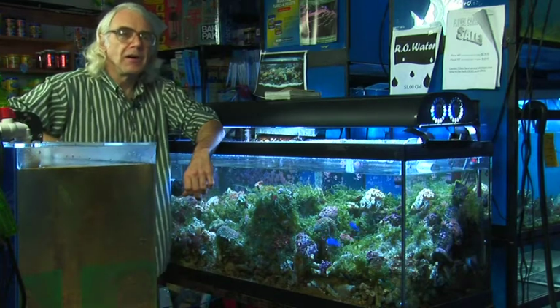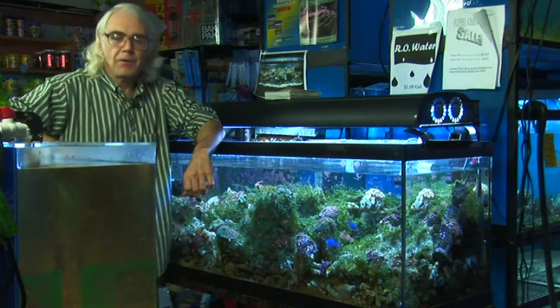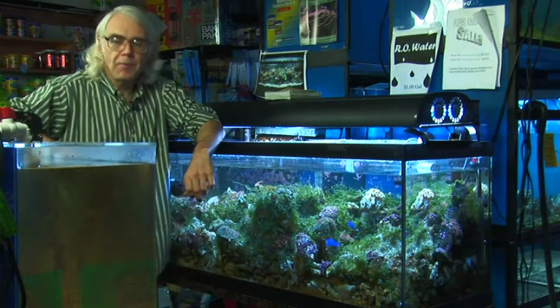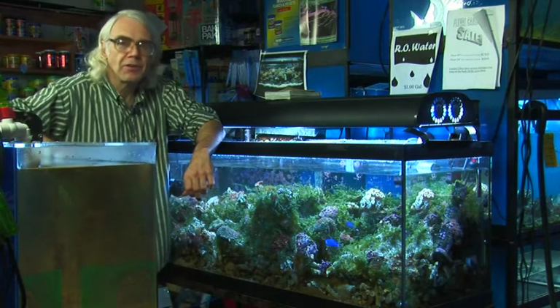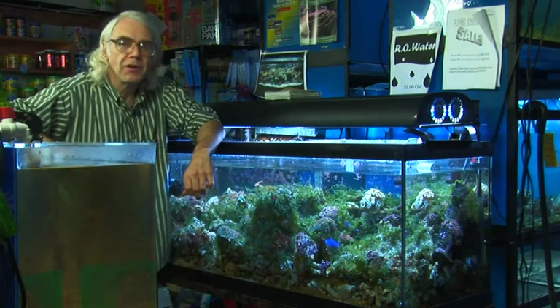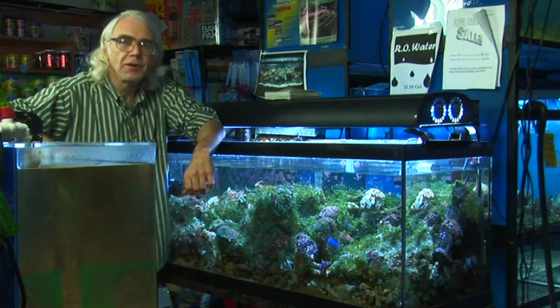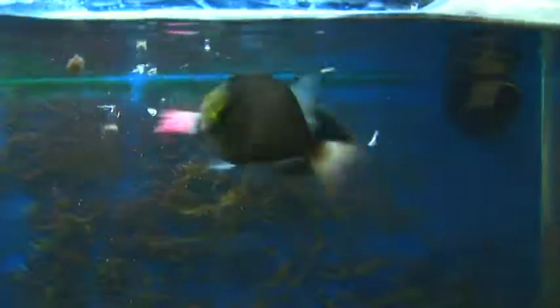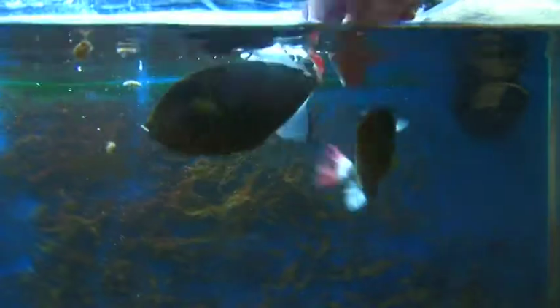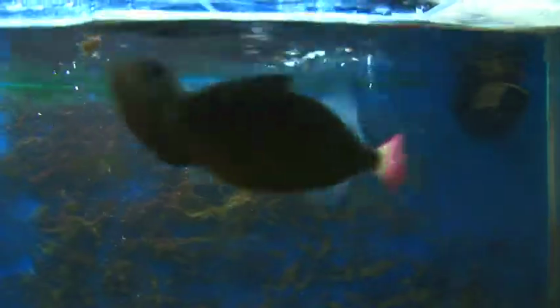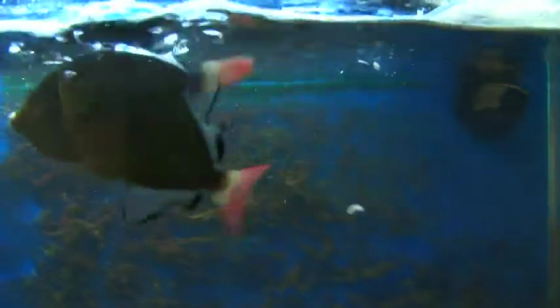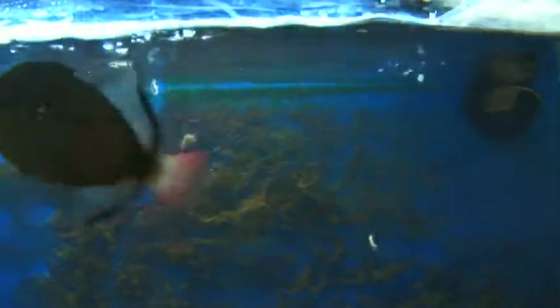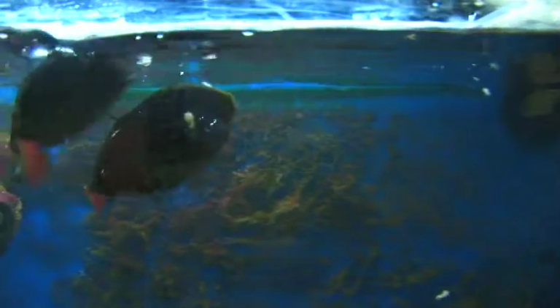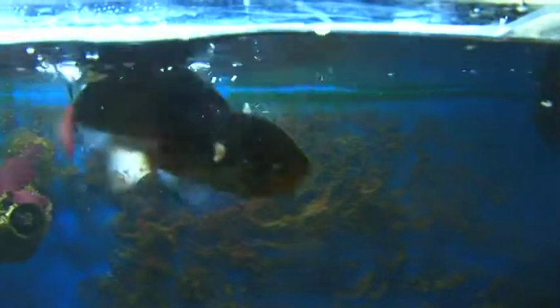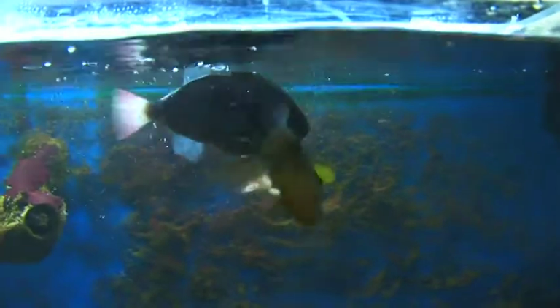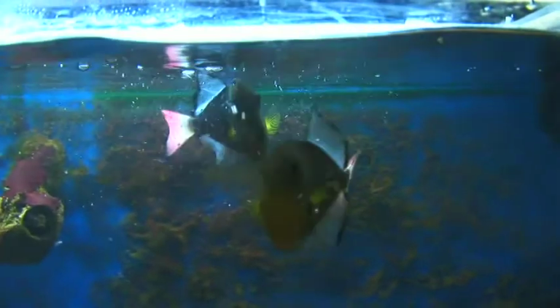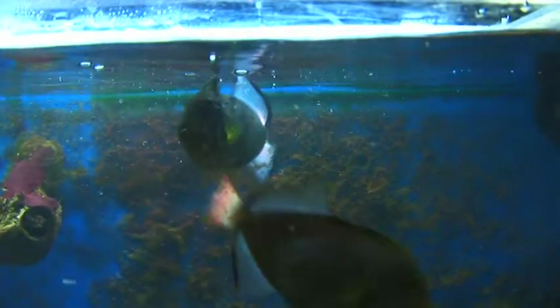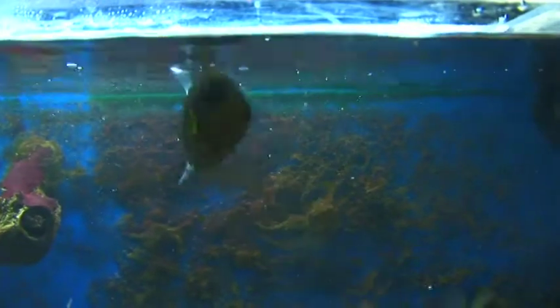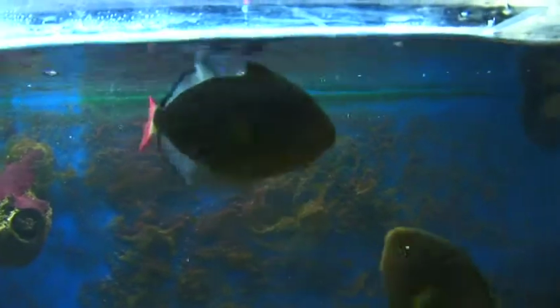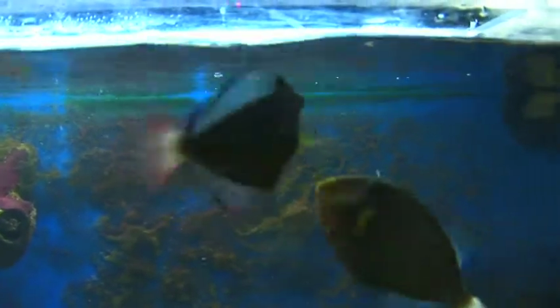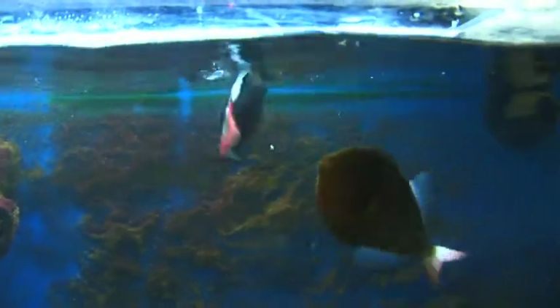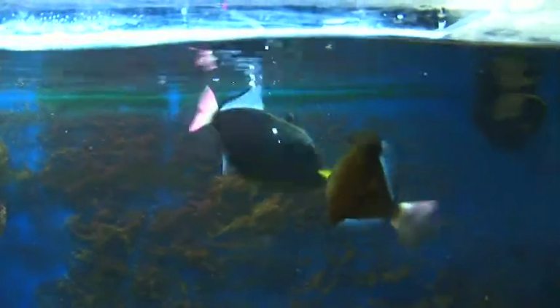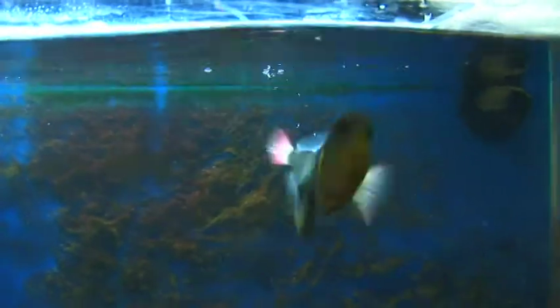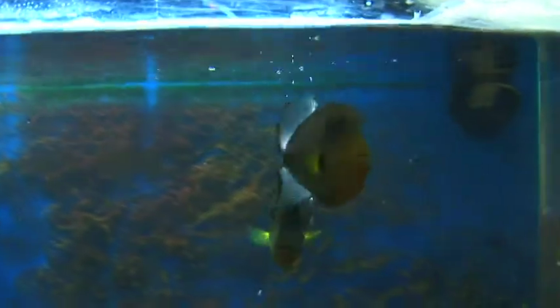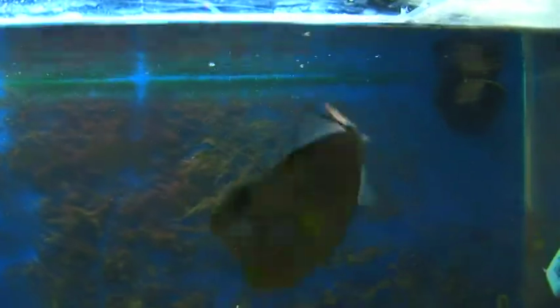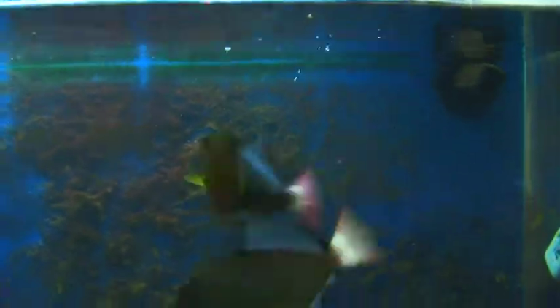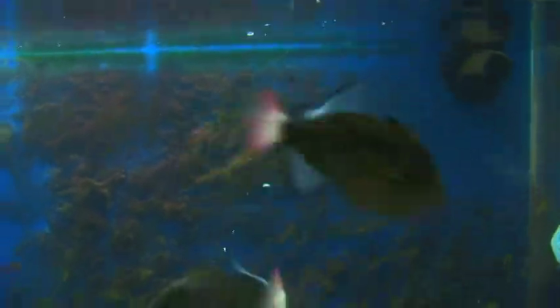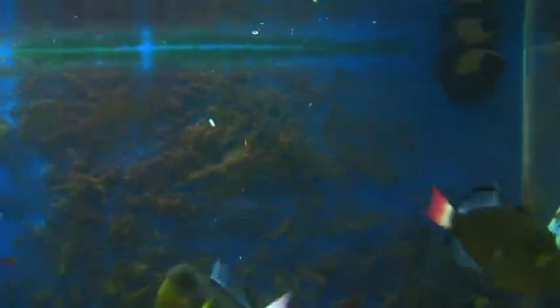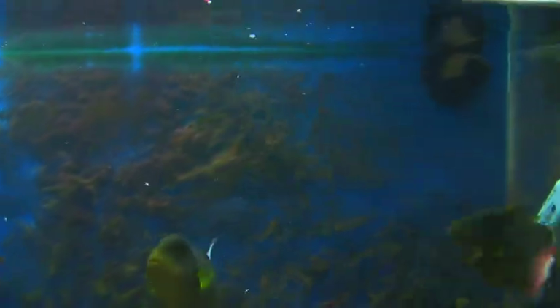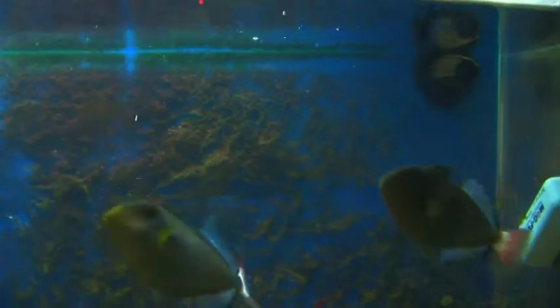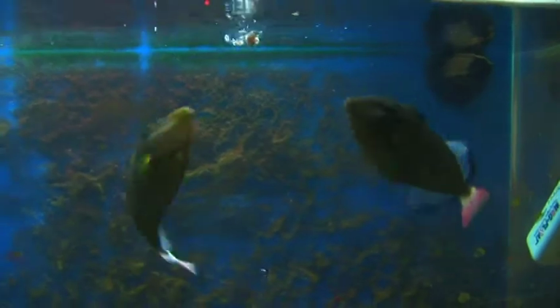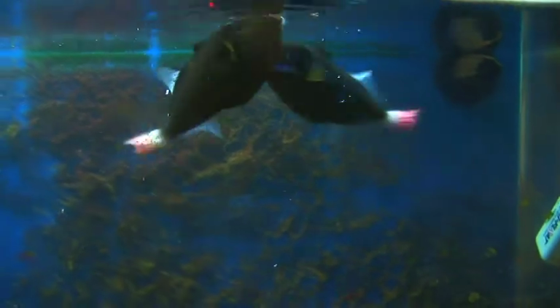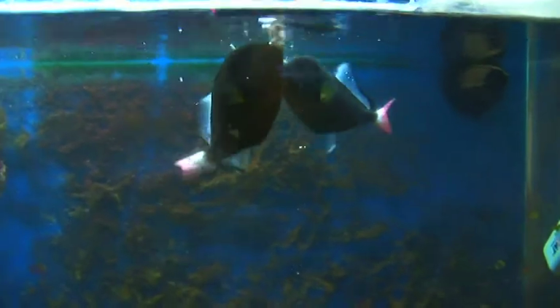Another popular fish are the trigger fish. They're like little pets — they have a lot of personality, but they would destroy a tank like this. They would turn over all the rocks.